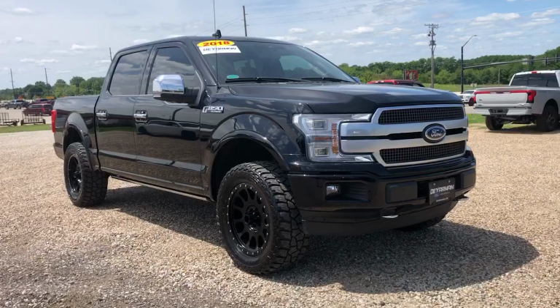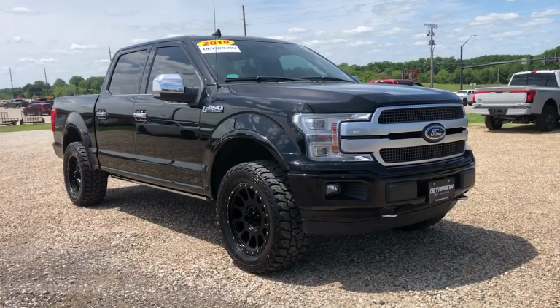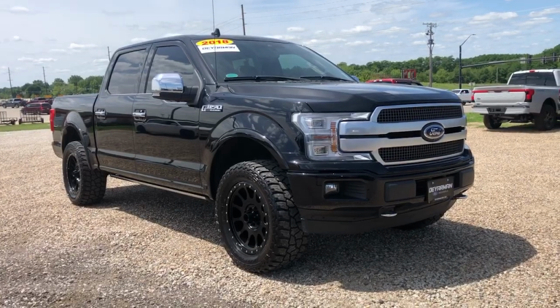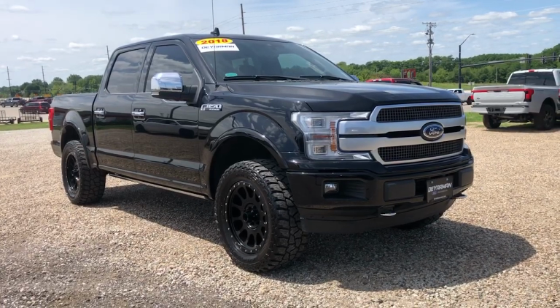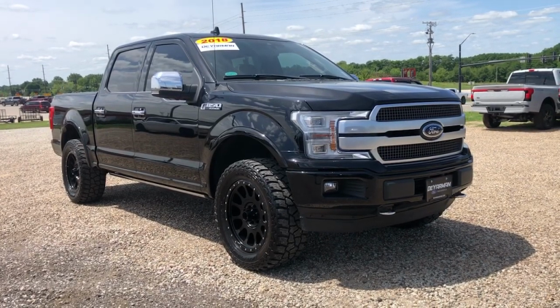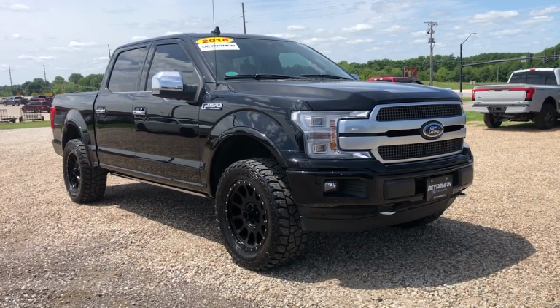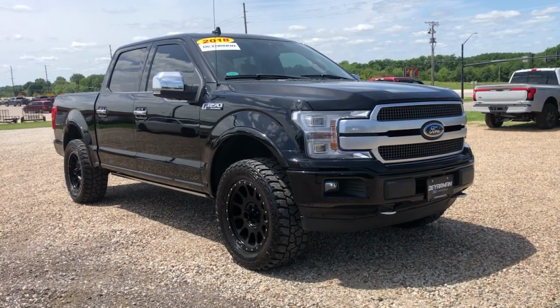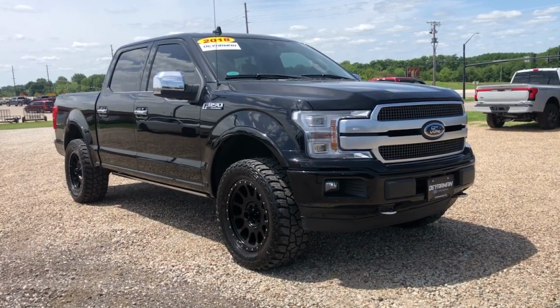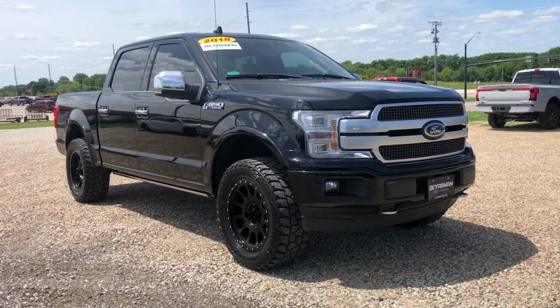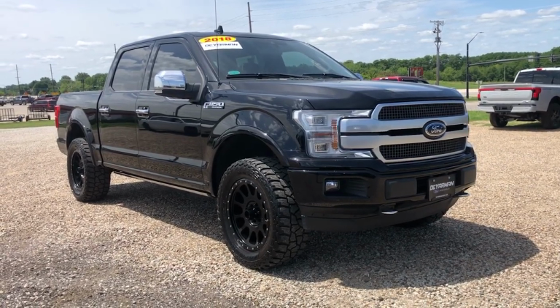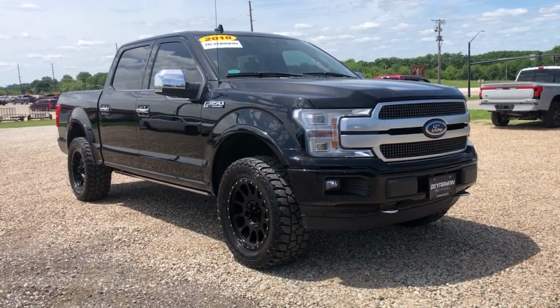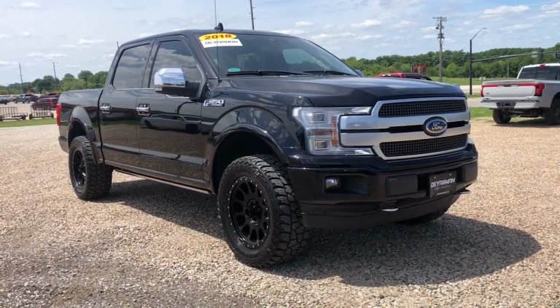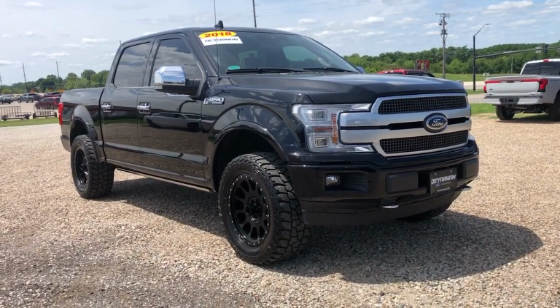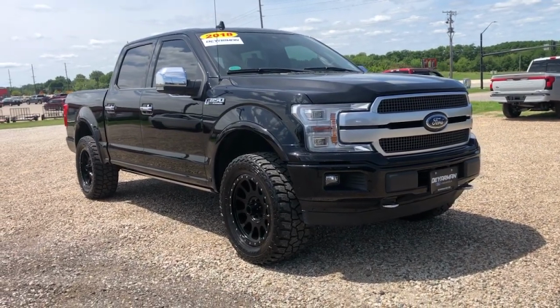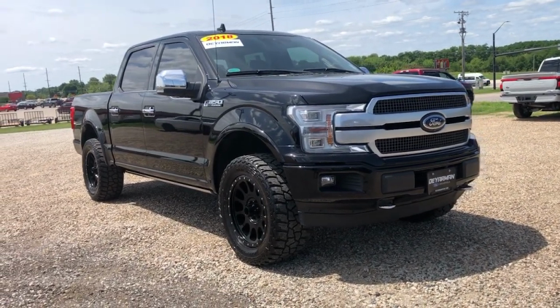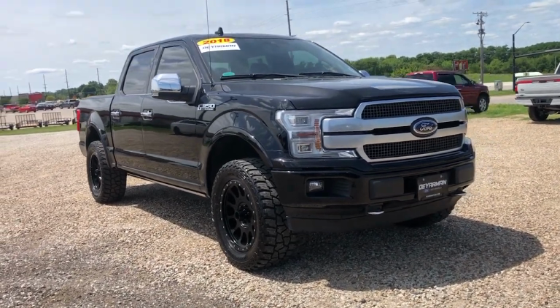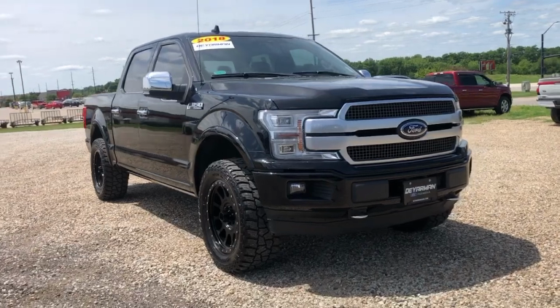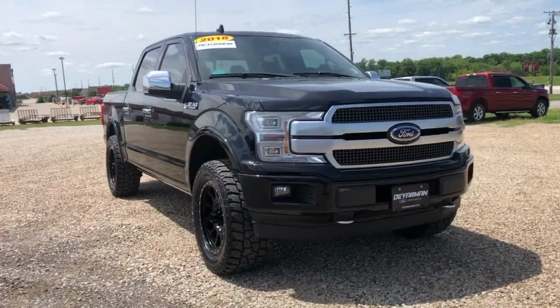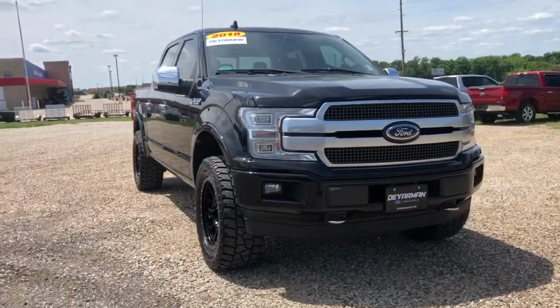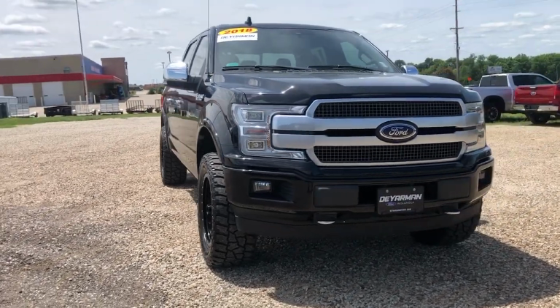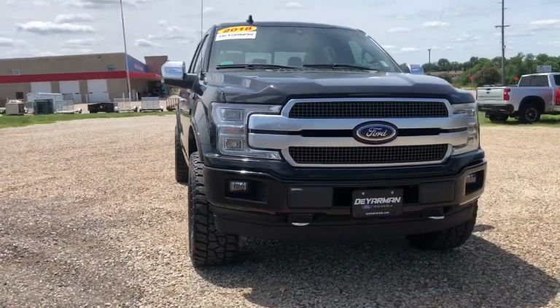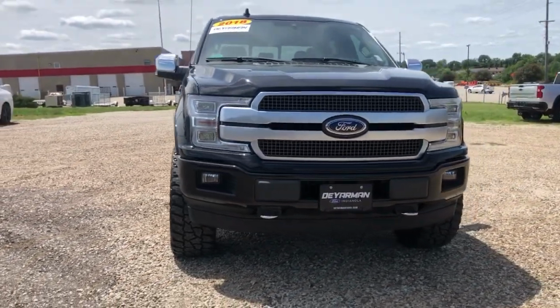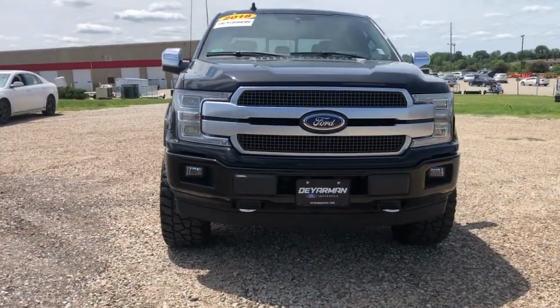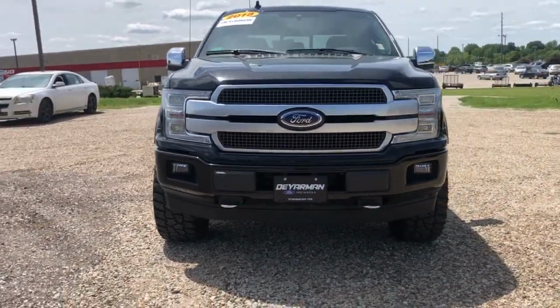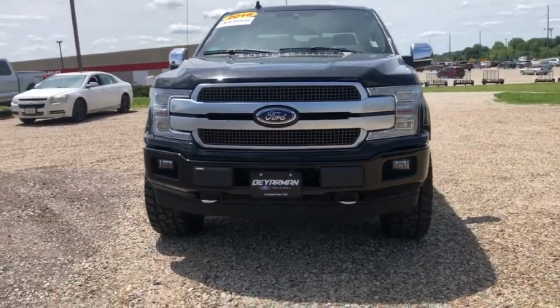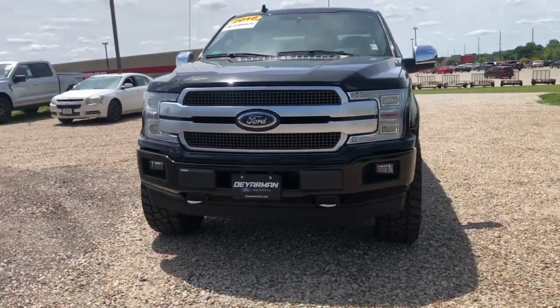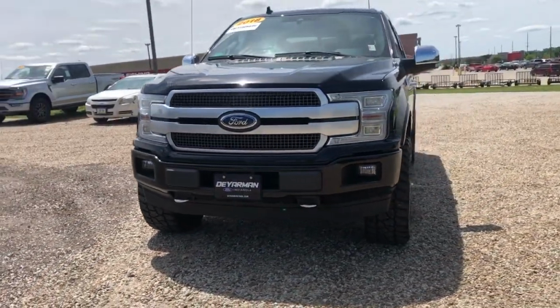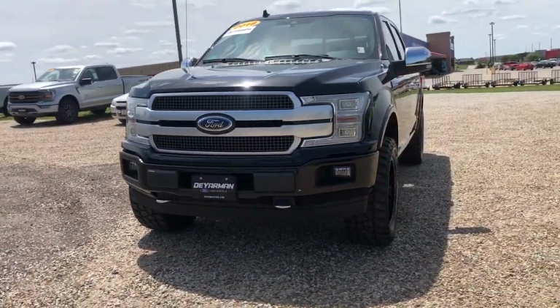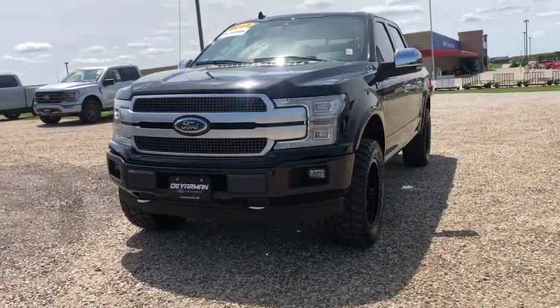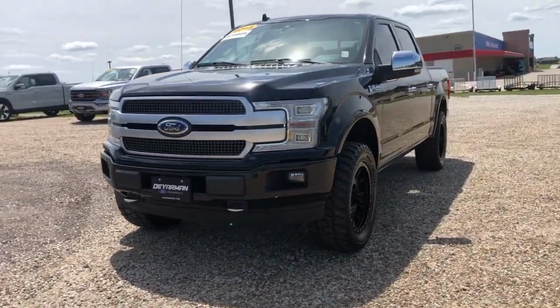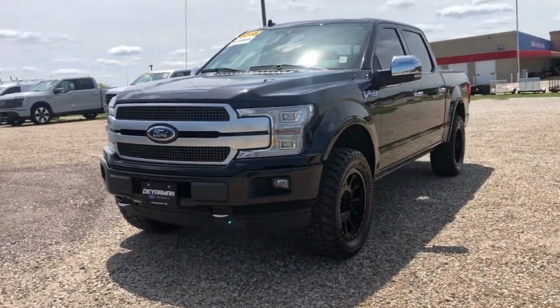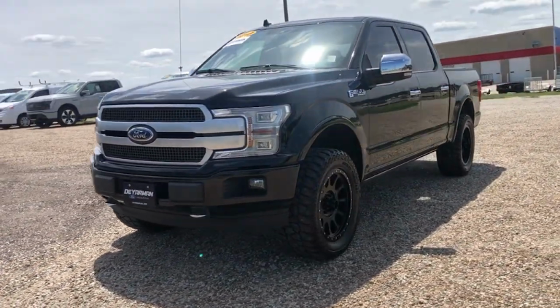You'll have love at first sight with the 2018 Ford F-150. This vehicle is an outstanding buy with fewer than 60,000 miles on the odometer.